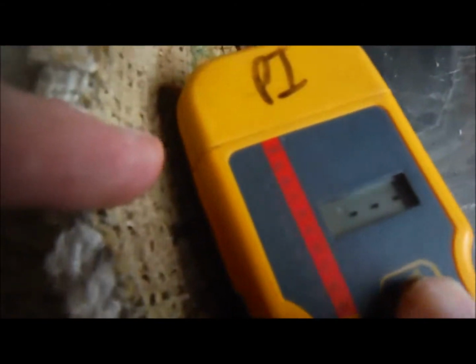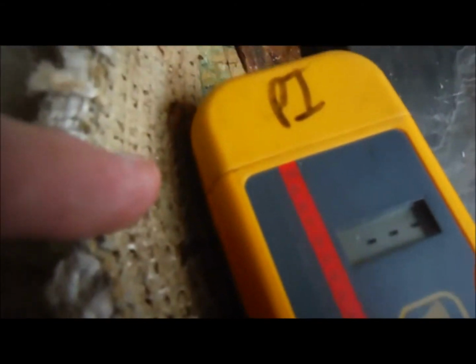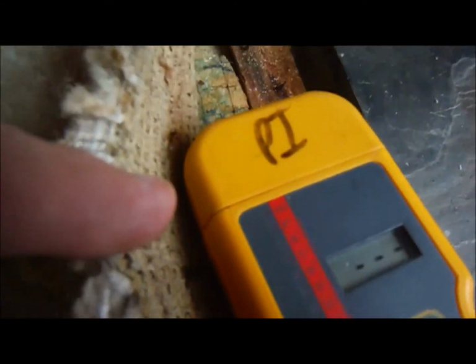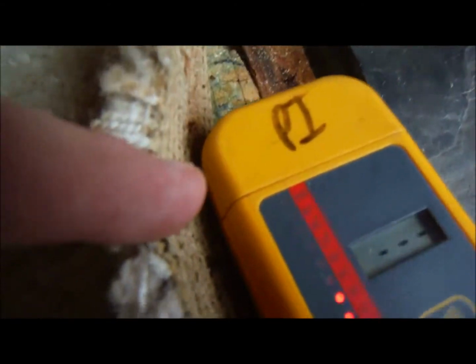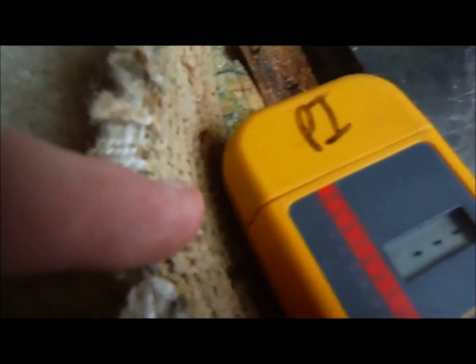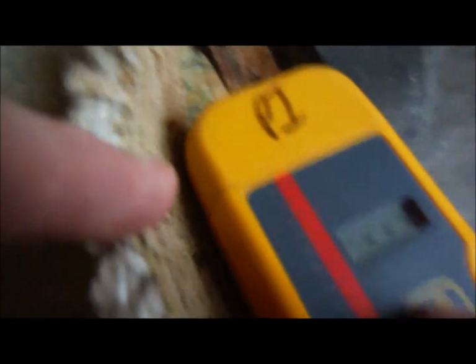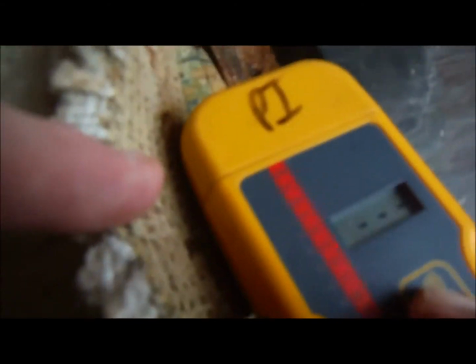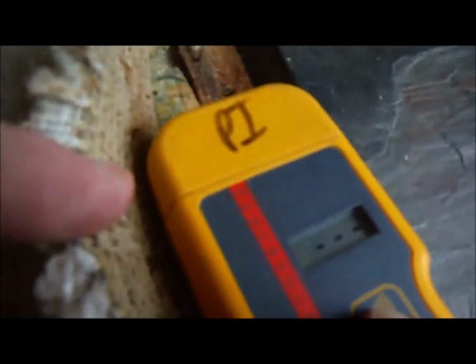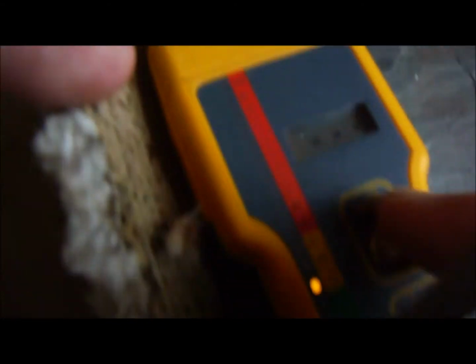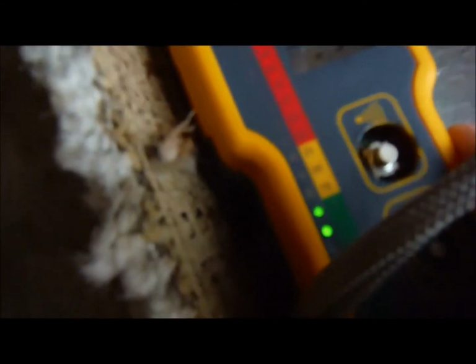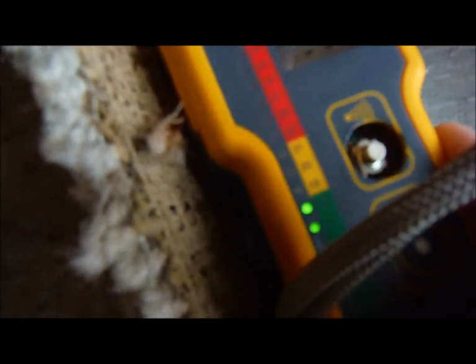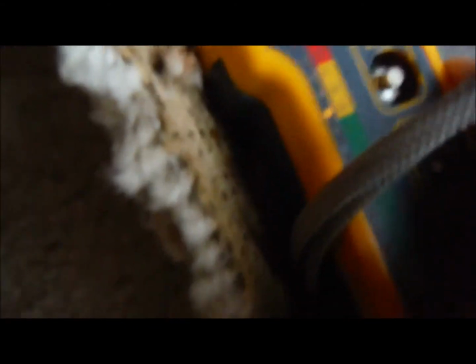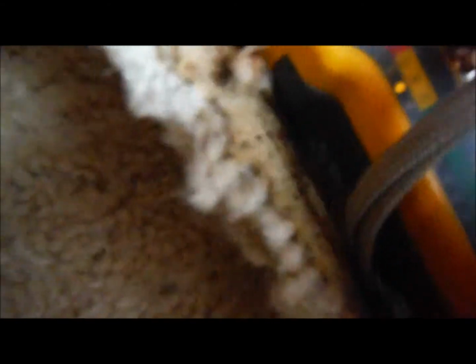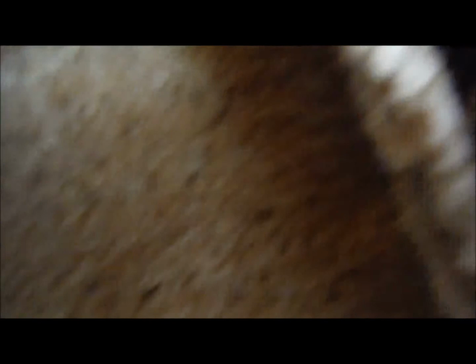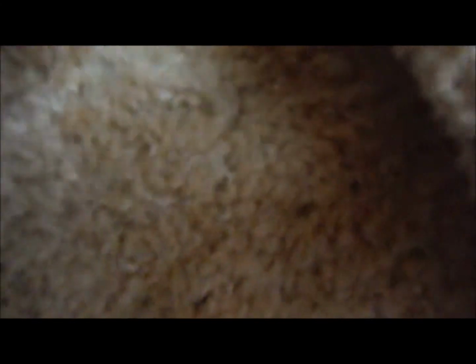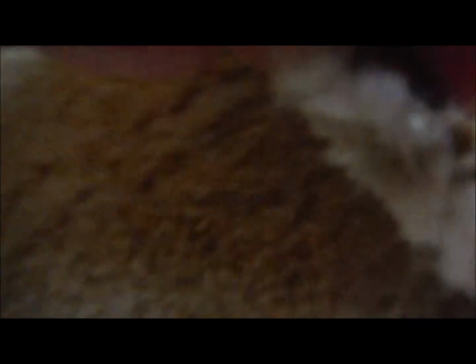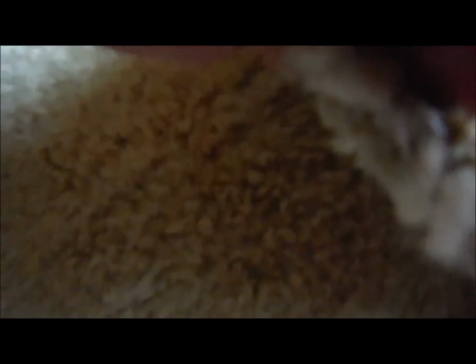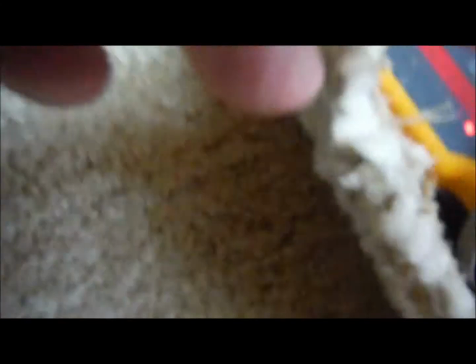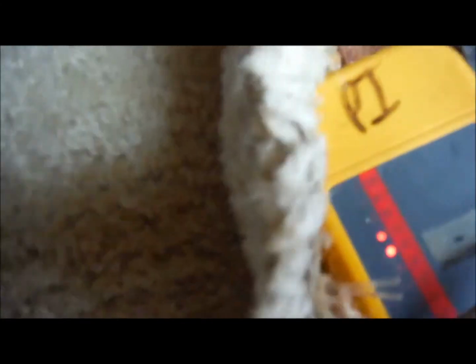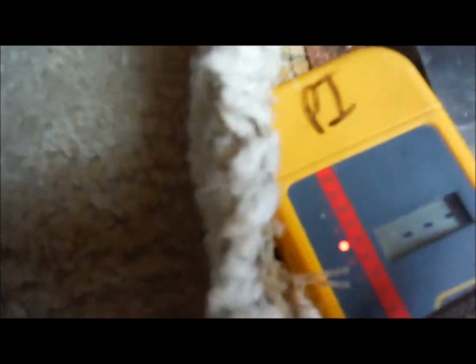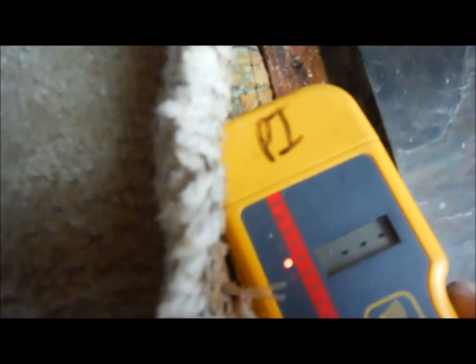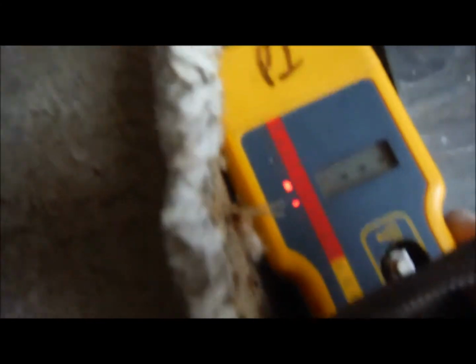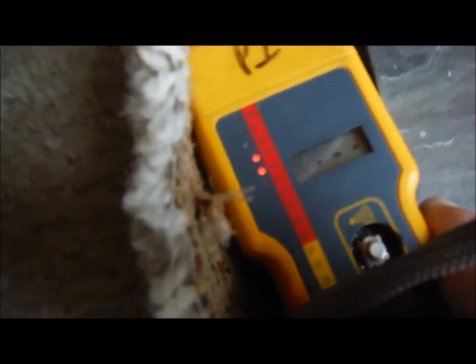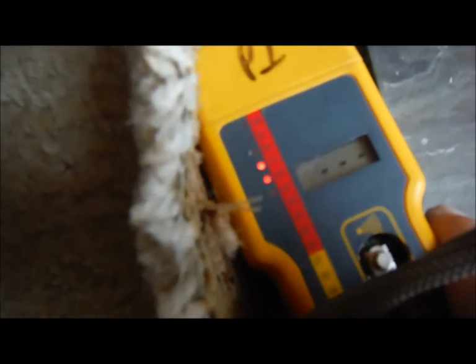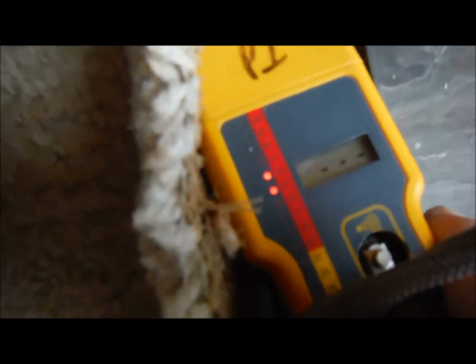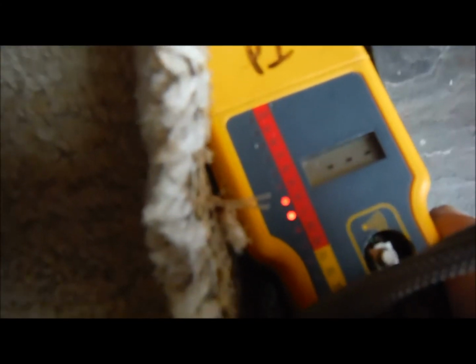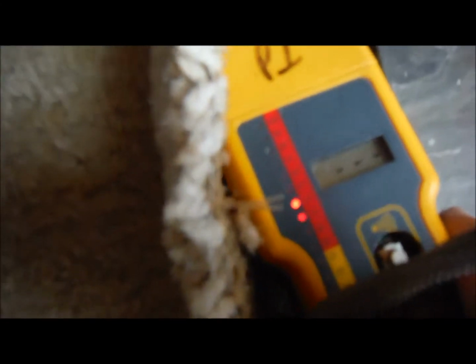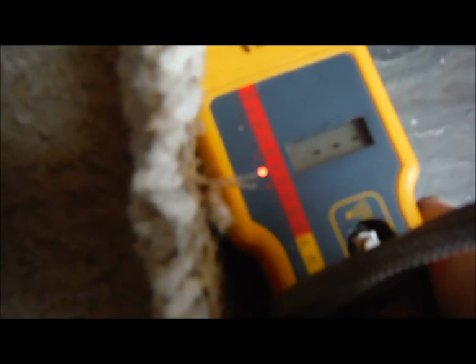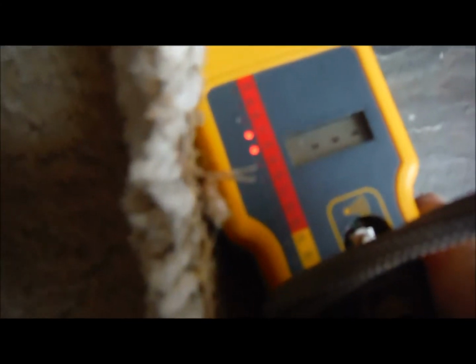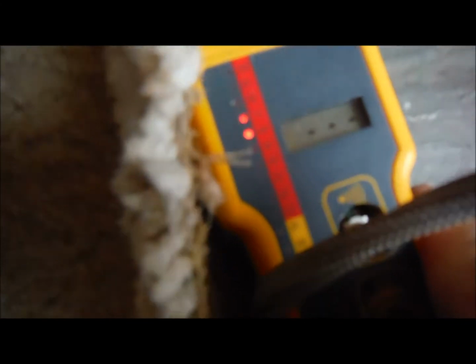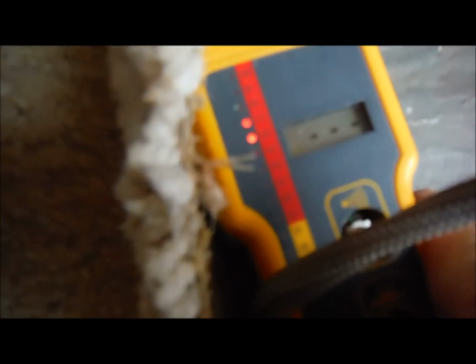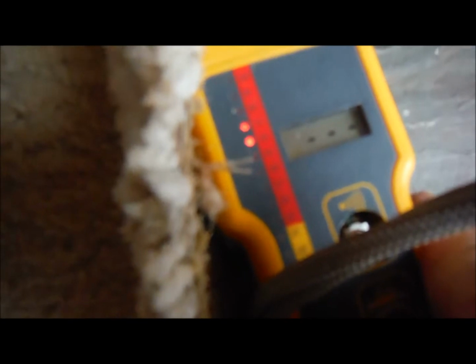So we definitely have had some moisture coming in here. It pegs out in a lot of this area.